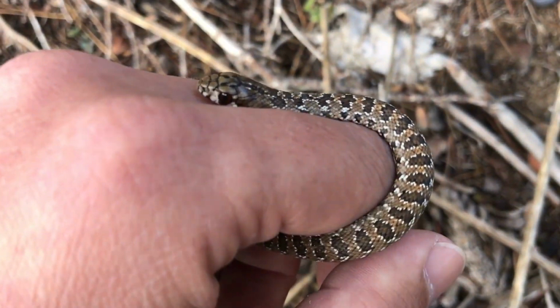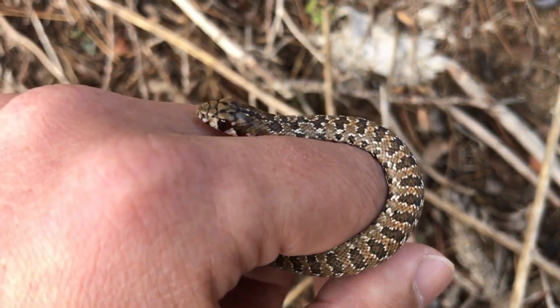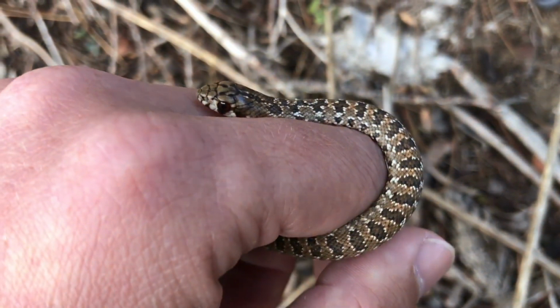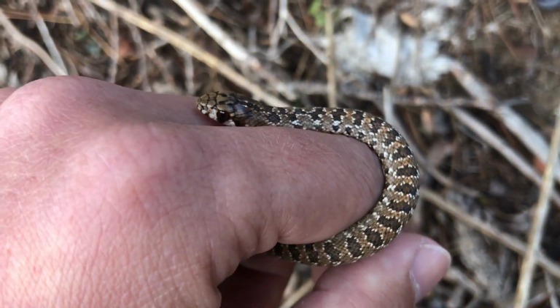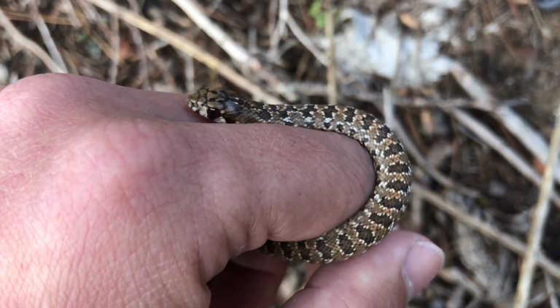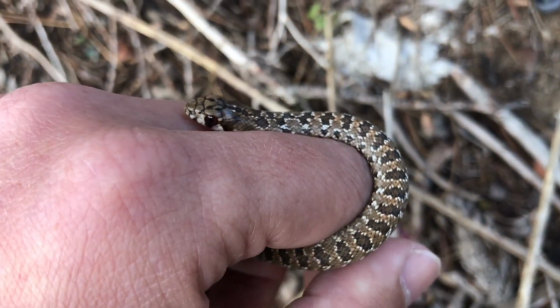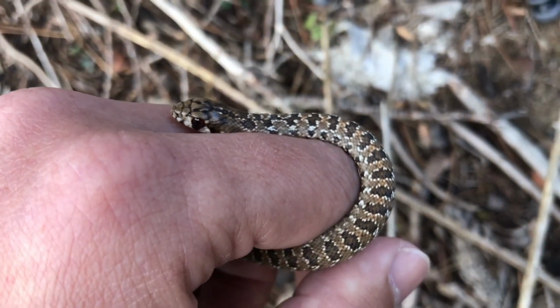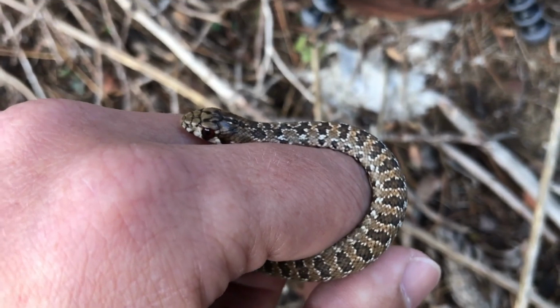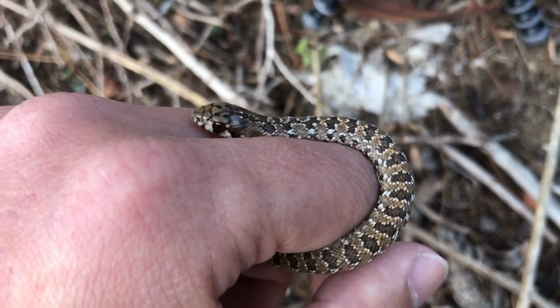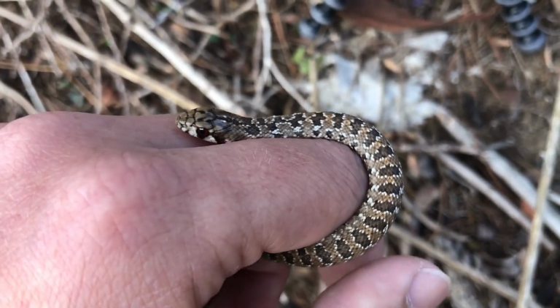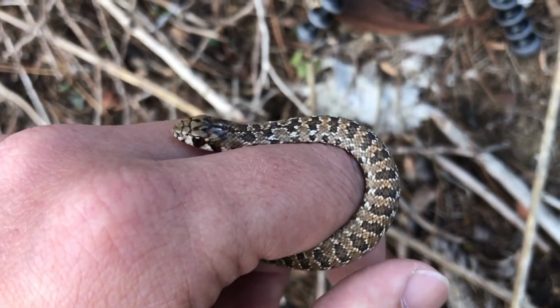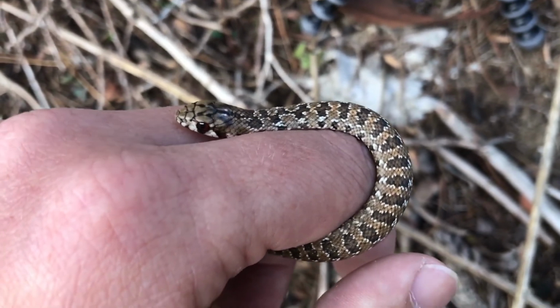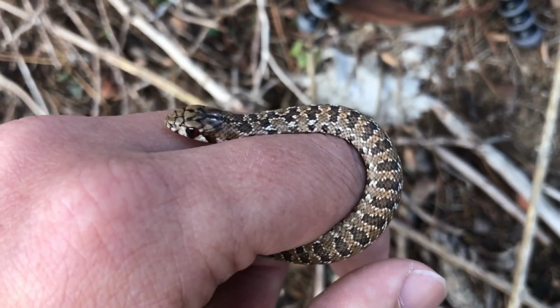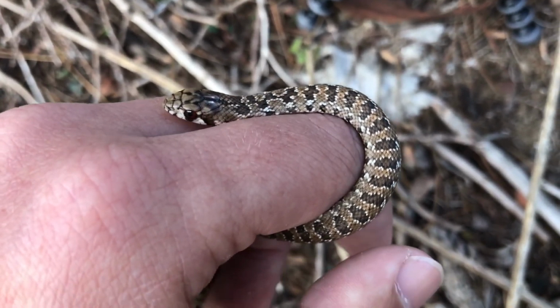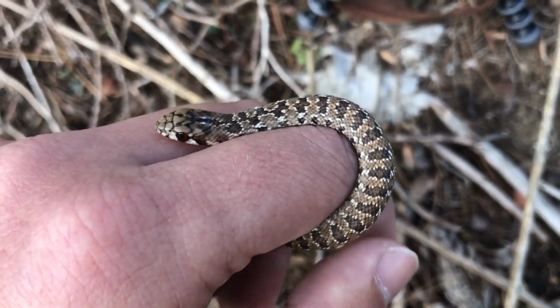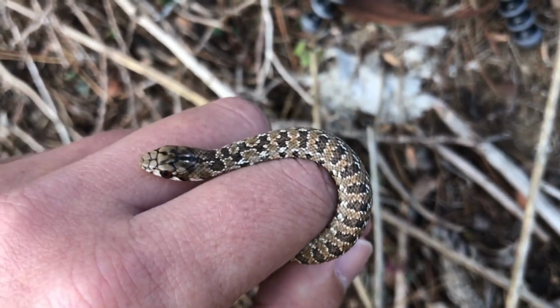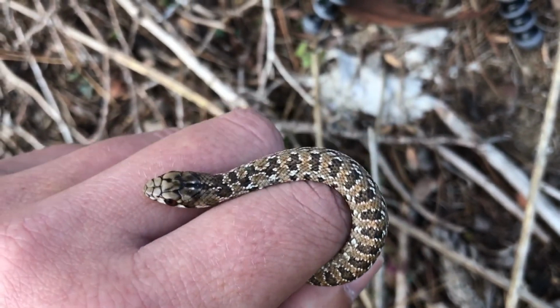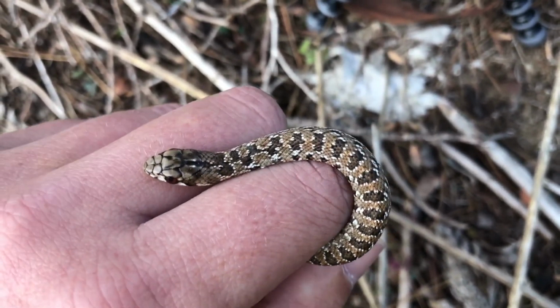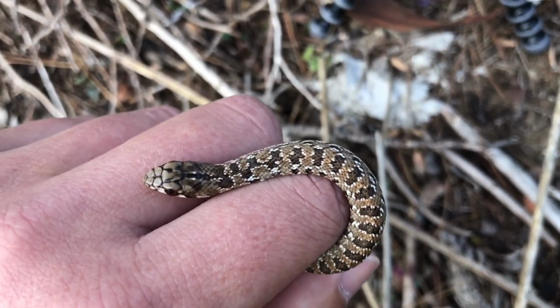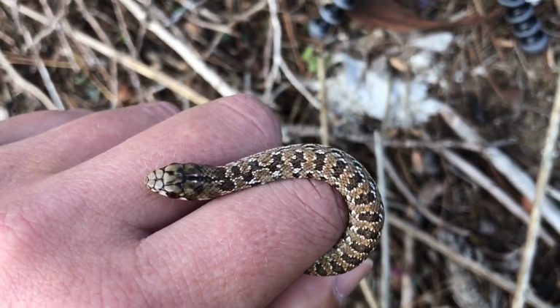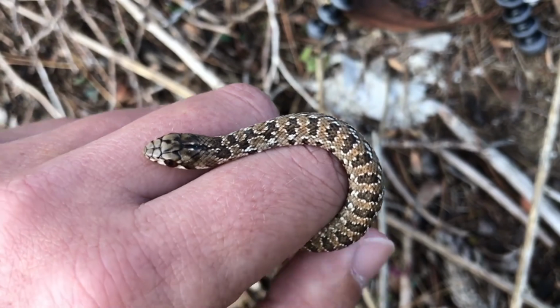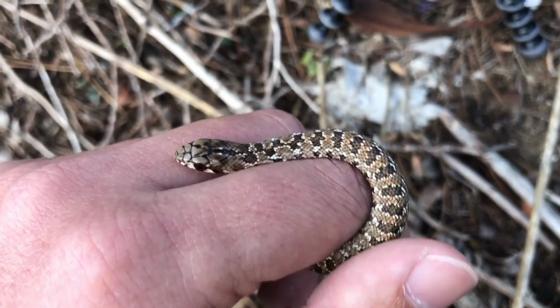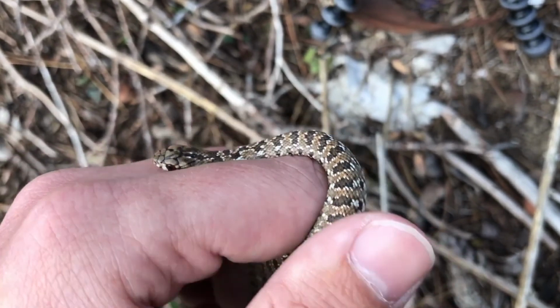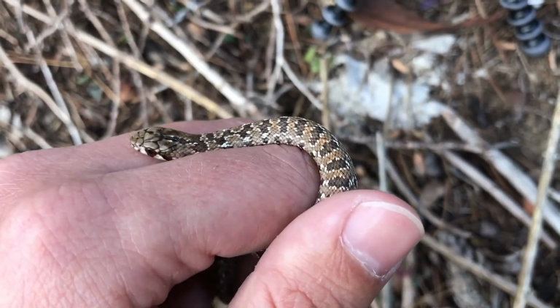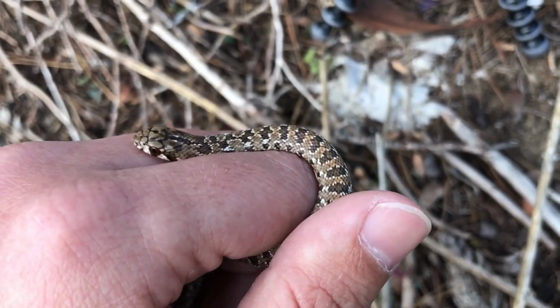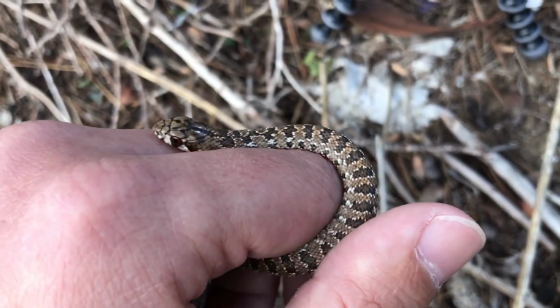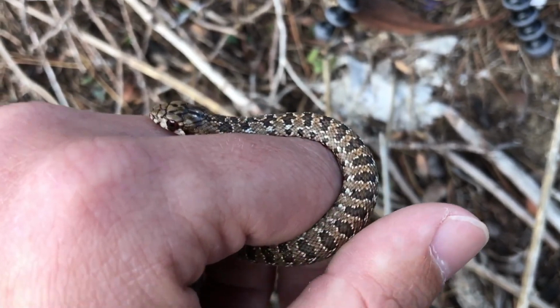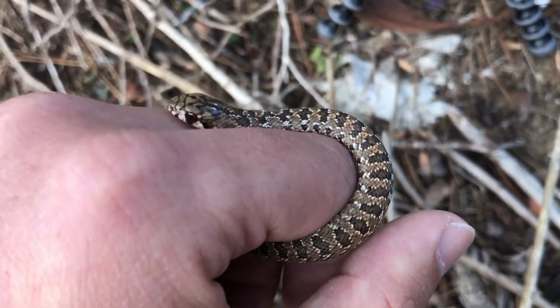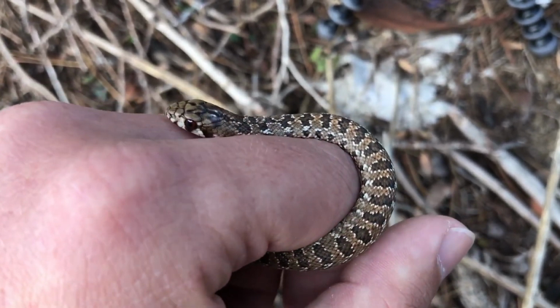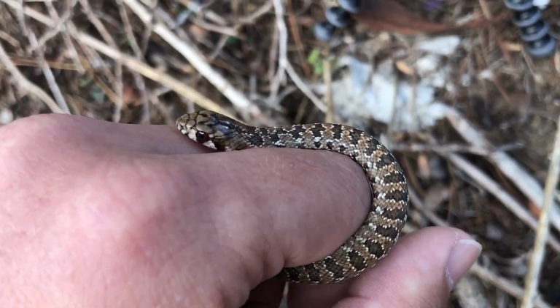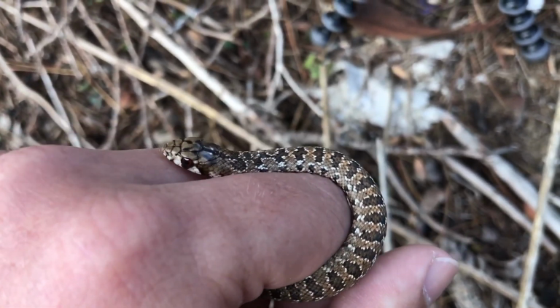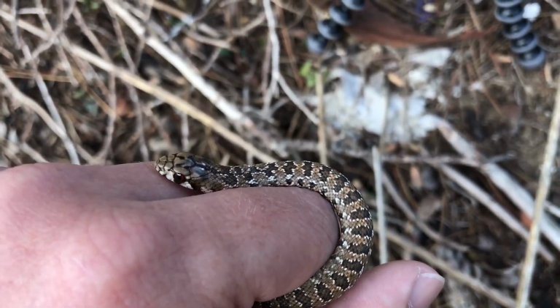These little guys are completely harmless at this size, although when they grow older they can have a nasty bite, so if you see a molesnake don't pick it up just because you think it's harmless — rather call an expert to come and relocate it for you.